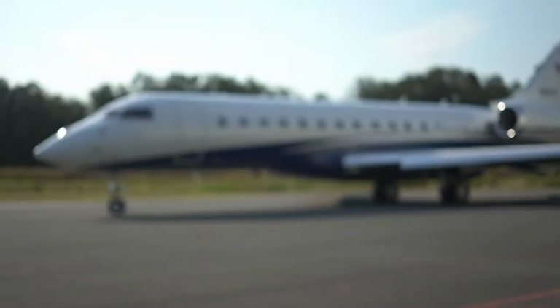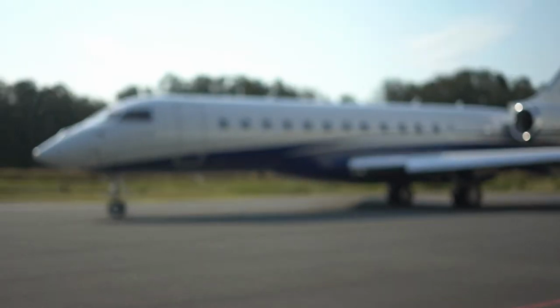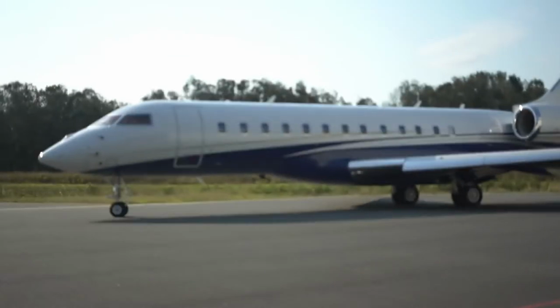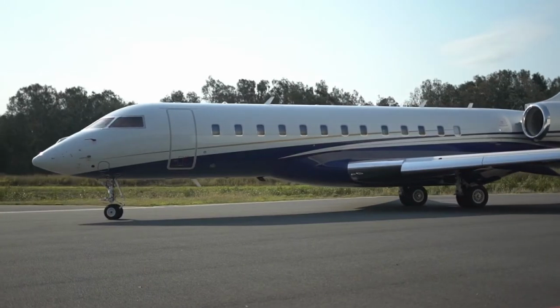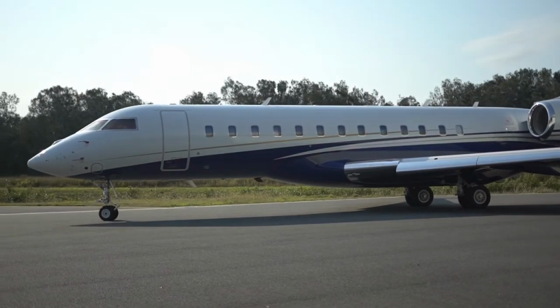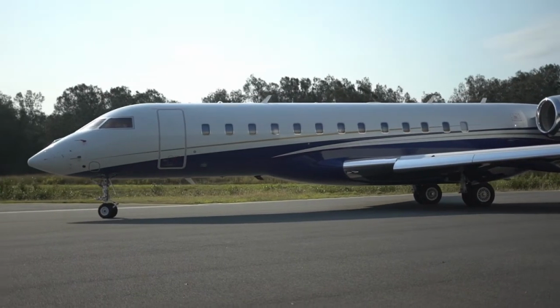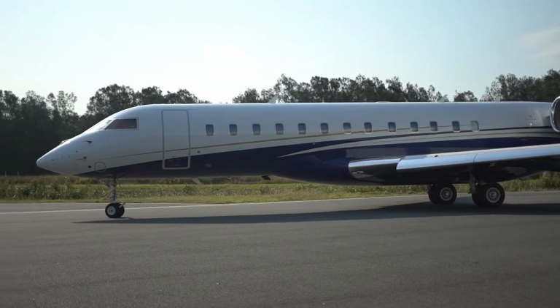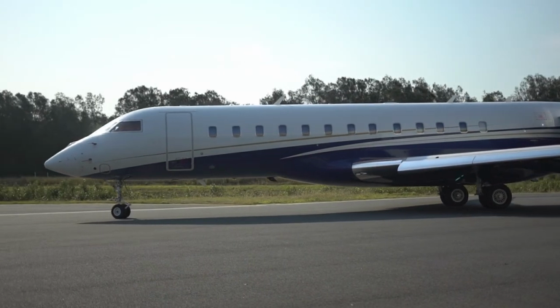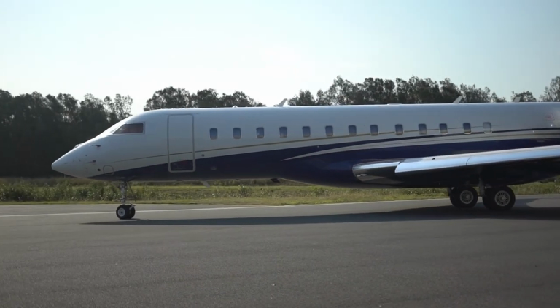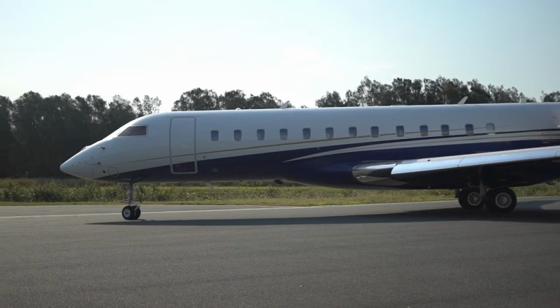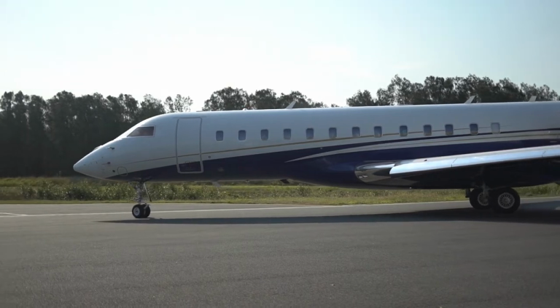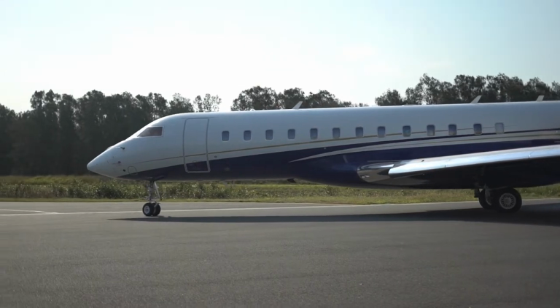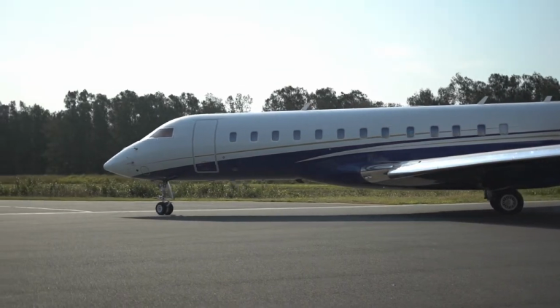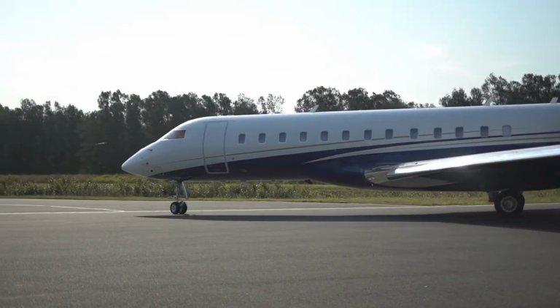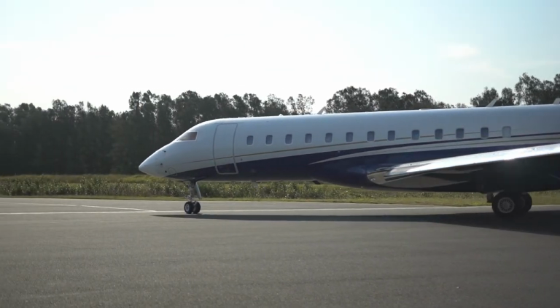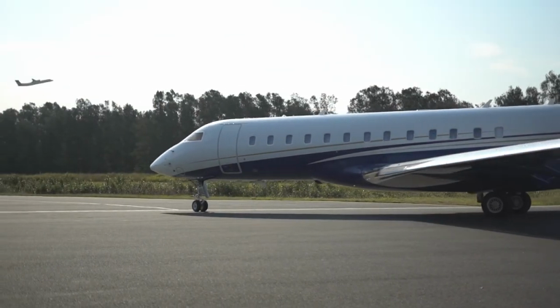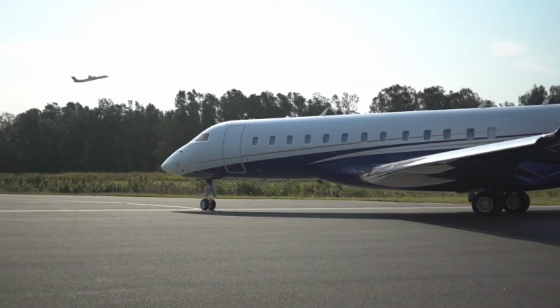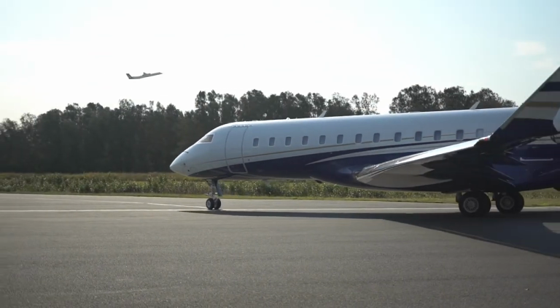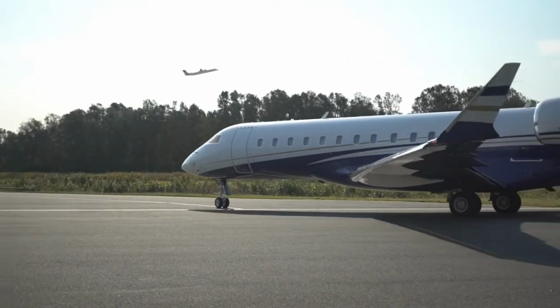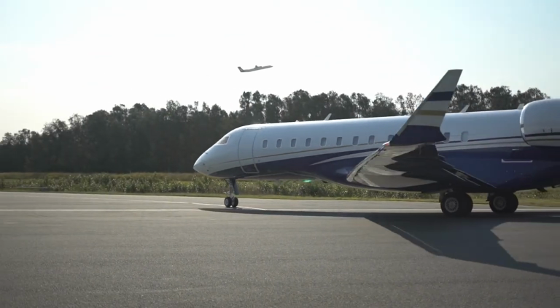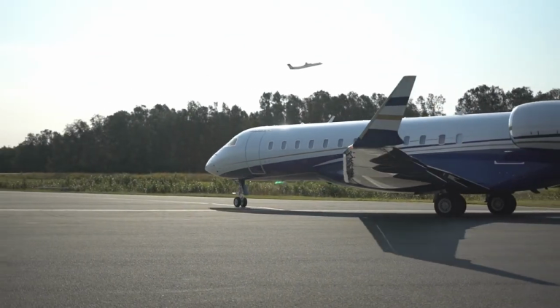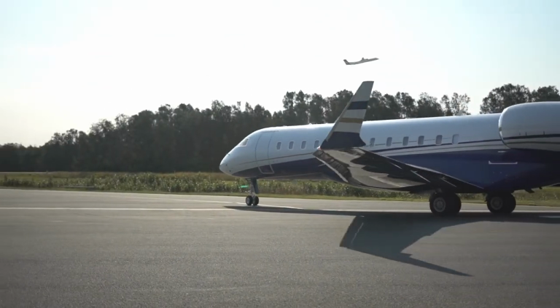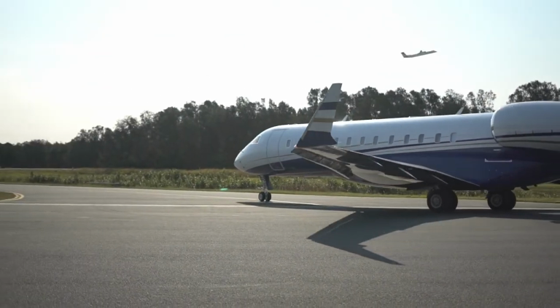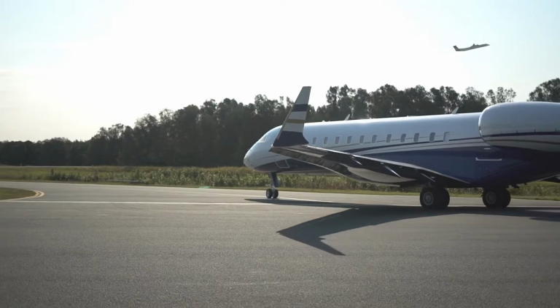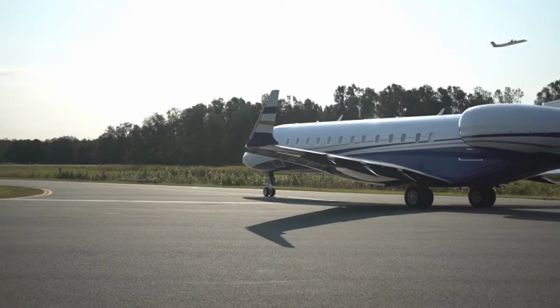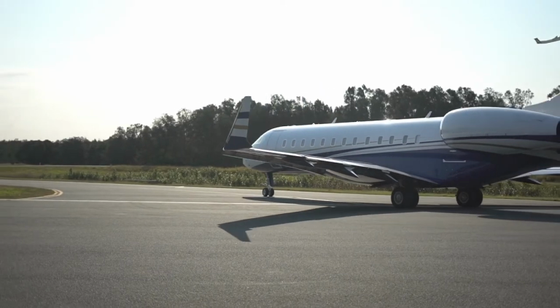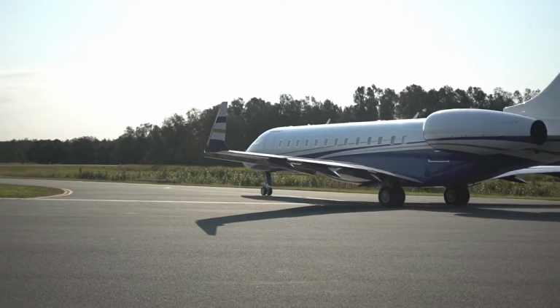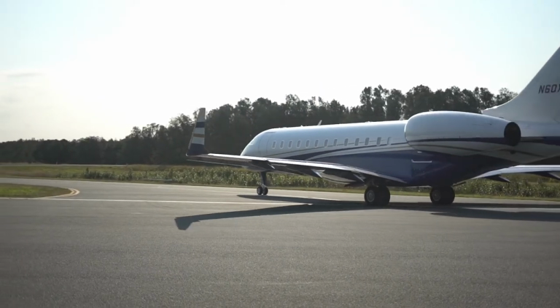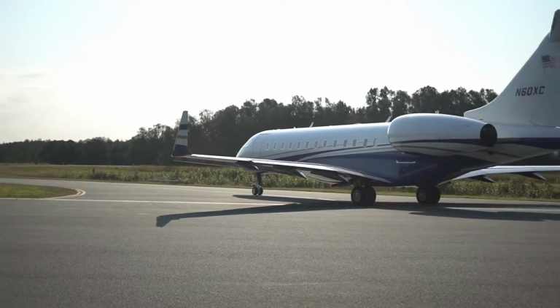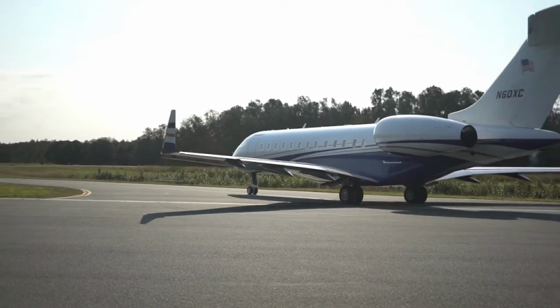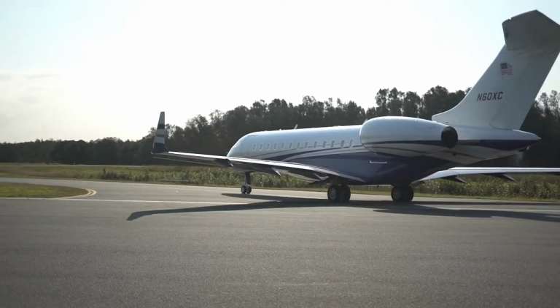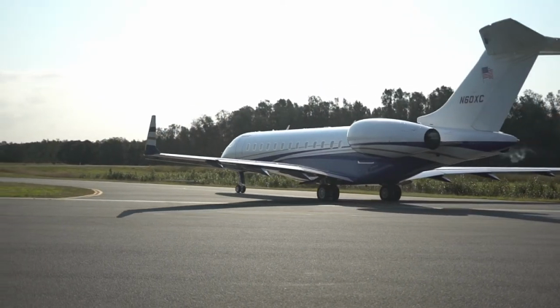Welcome guys, I hope you are doing well. Our today's topic is why the nose wheel of a tricycle airplane doesn't have brakes.